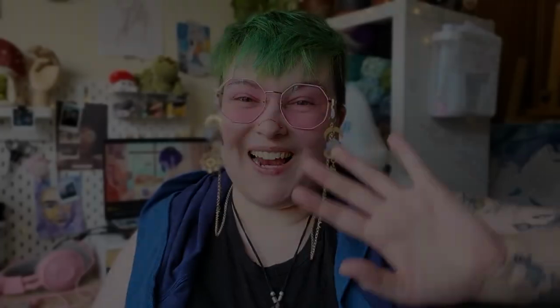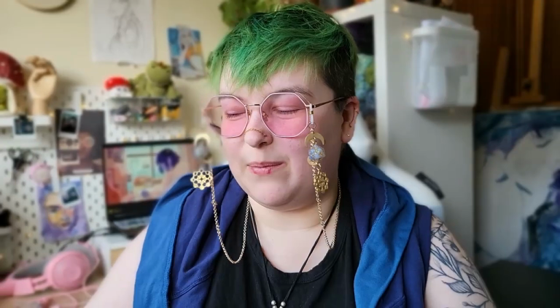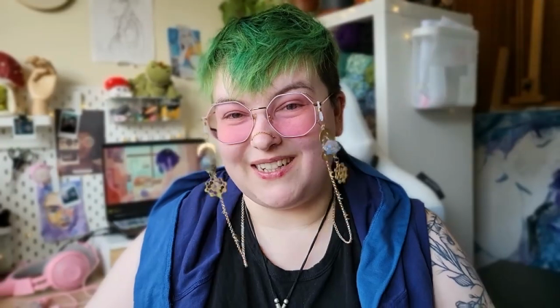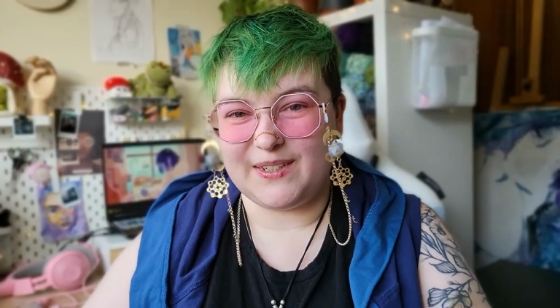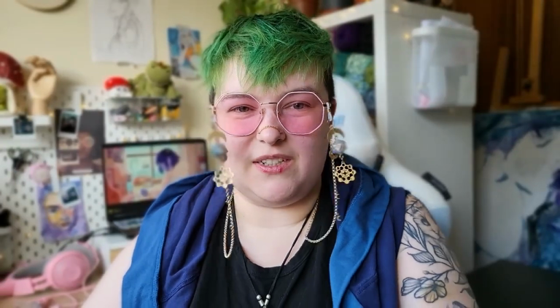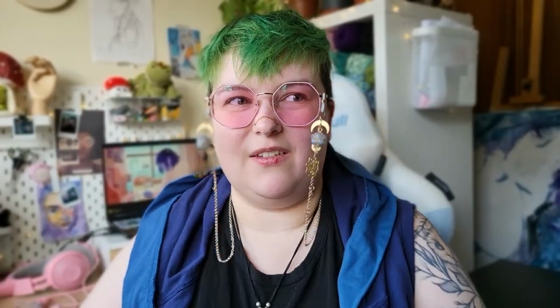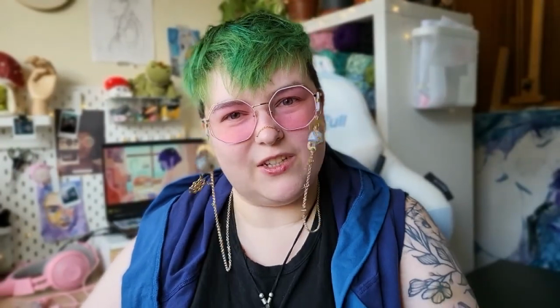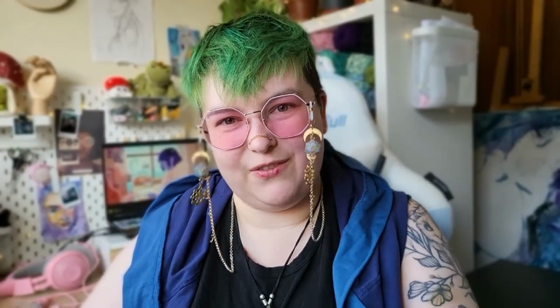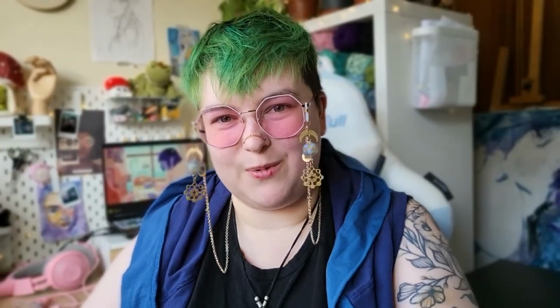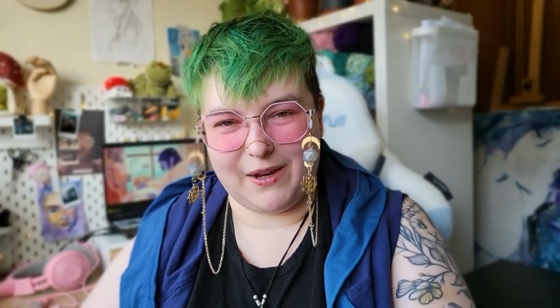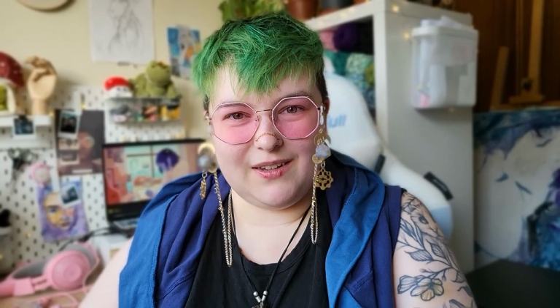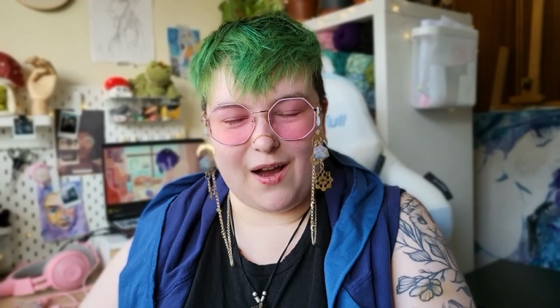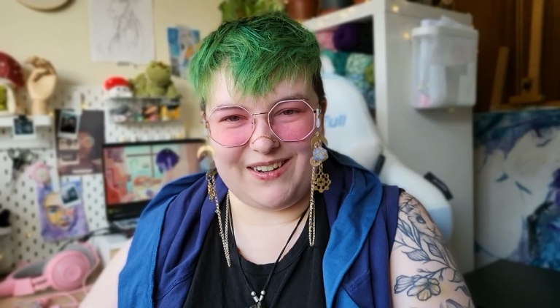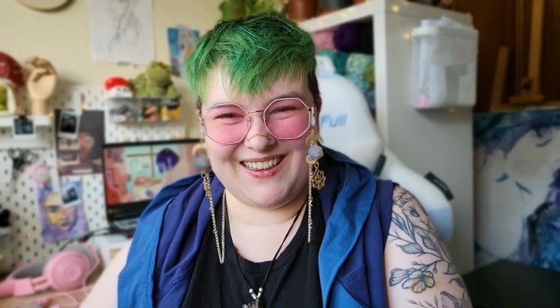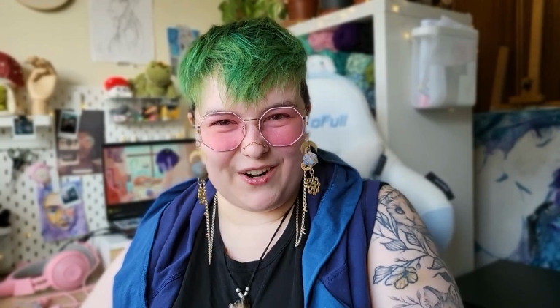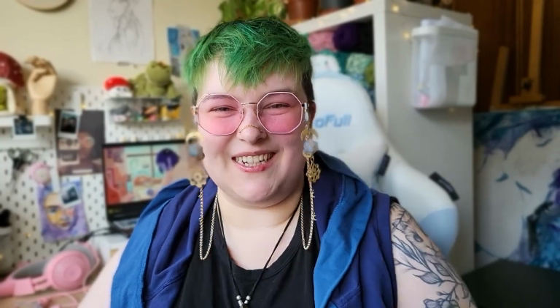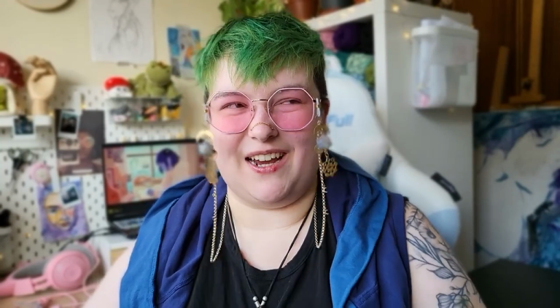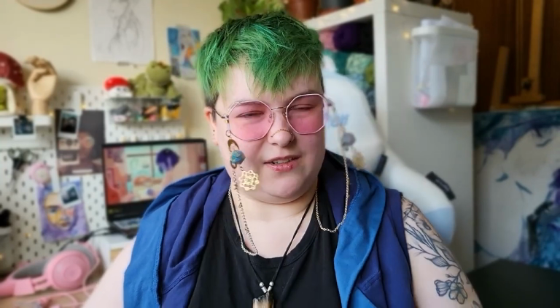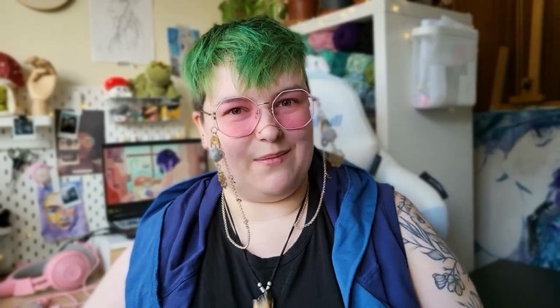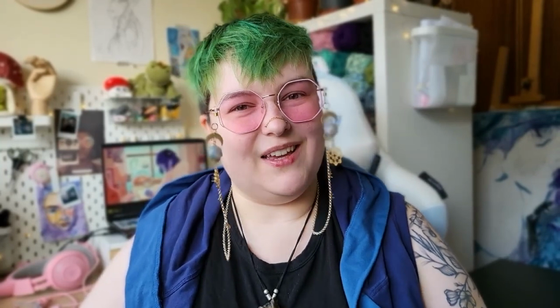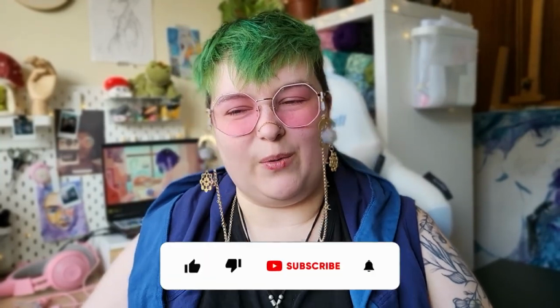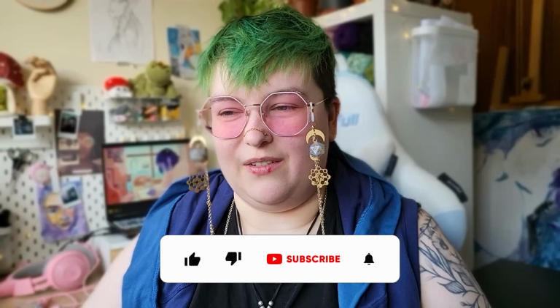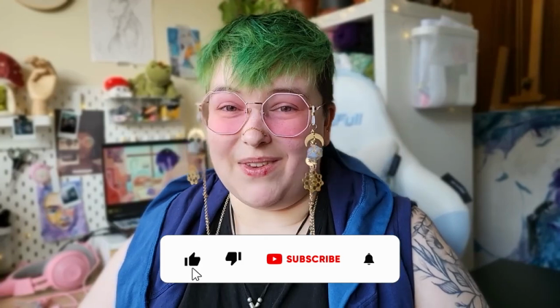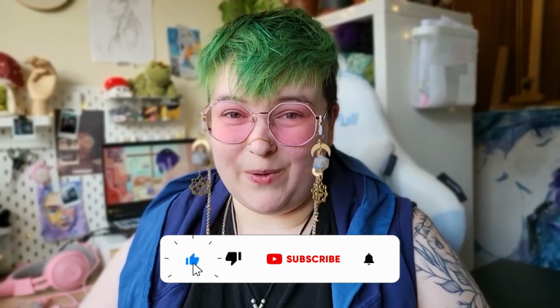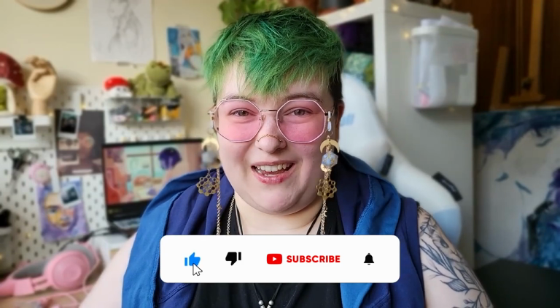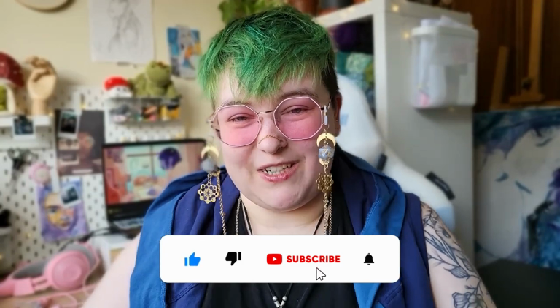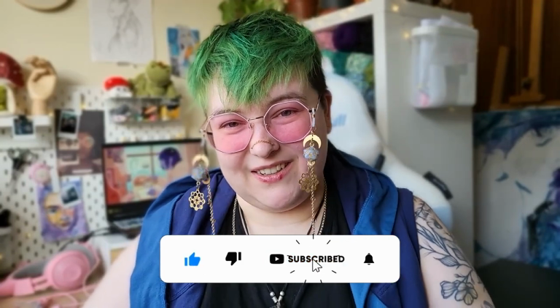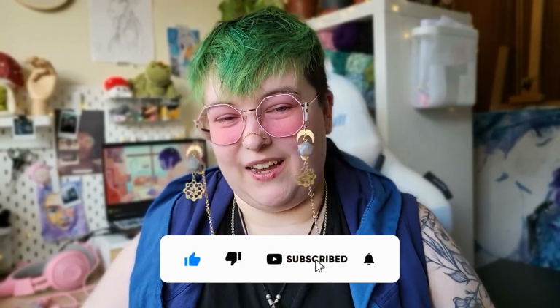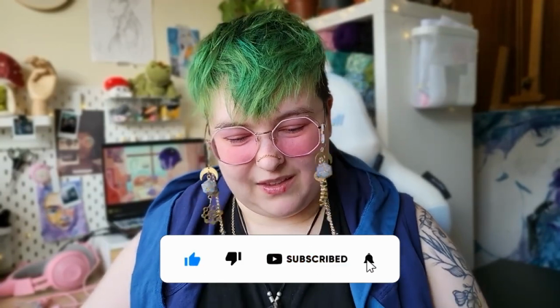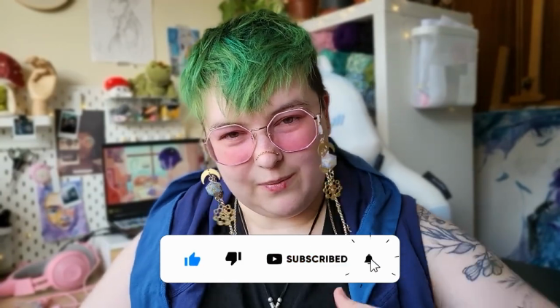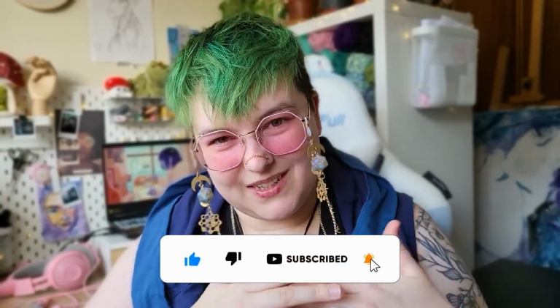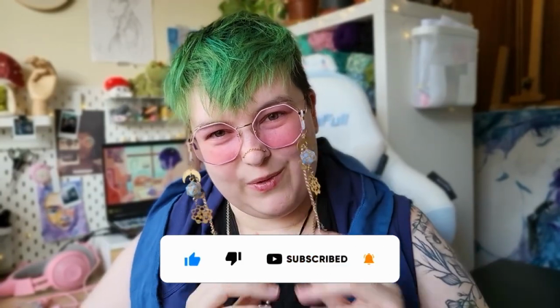Hello! Before I start, I just wanted to thank so many of you for subscribing to my art channel. I can't believe it — there are over 160 of you now and I did not see that coming from a mile off. I hope you all love it here as much as I do and I hope that this becomes a little community.